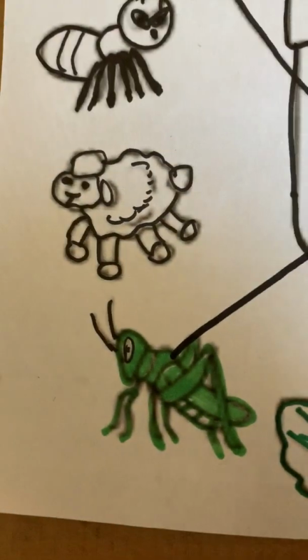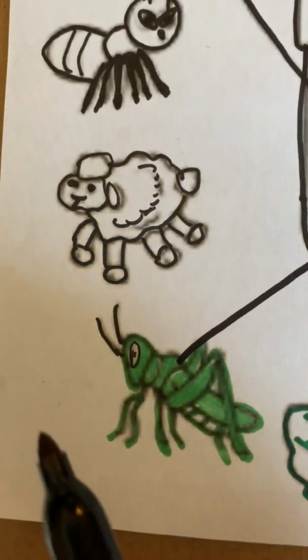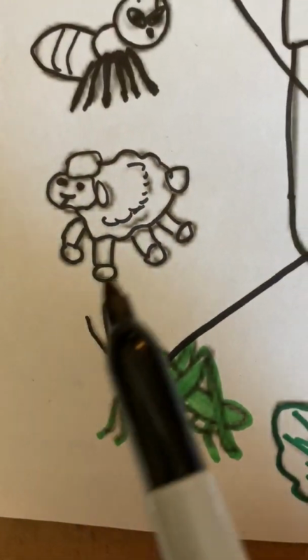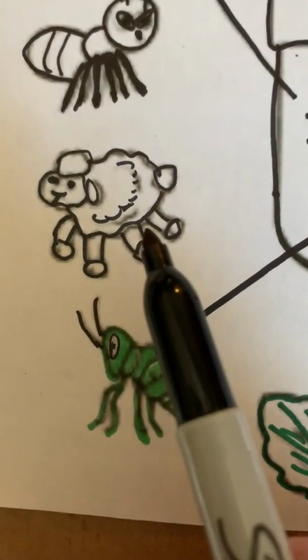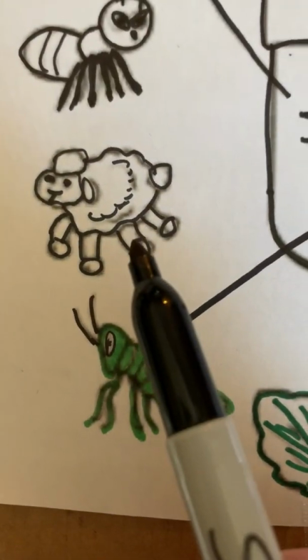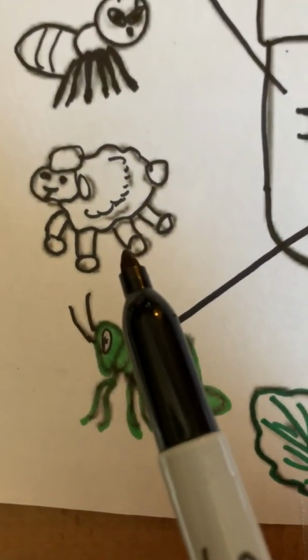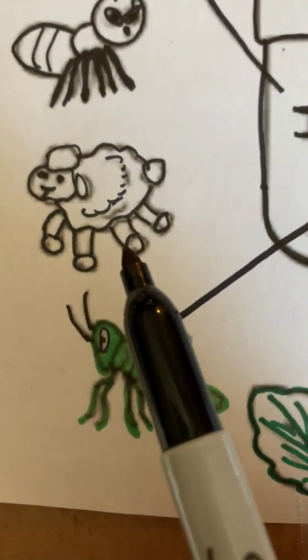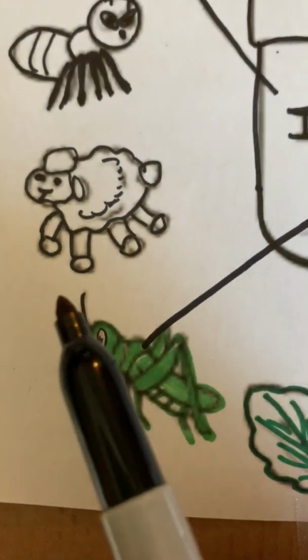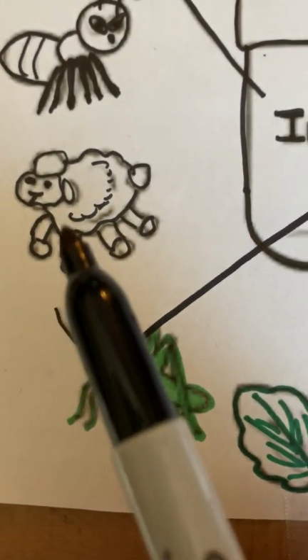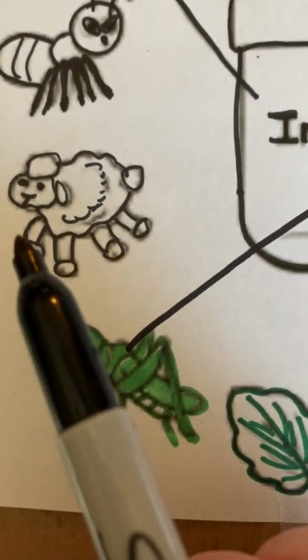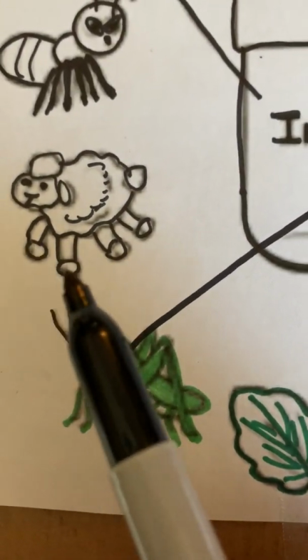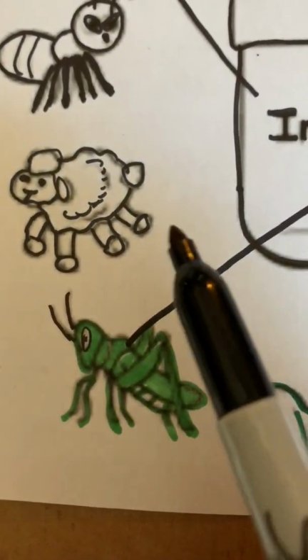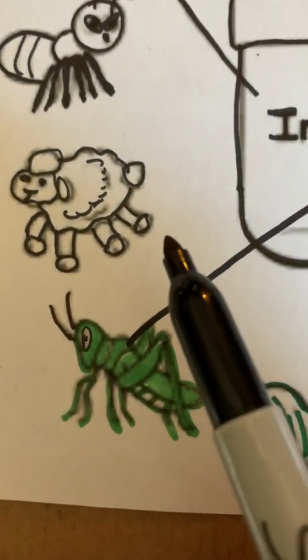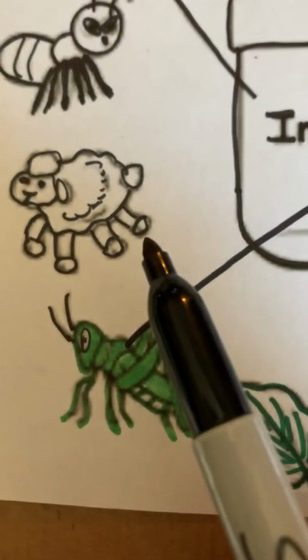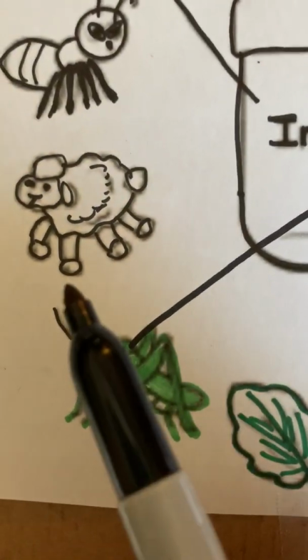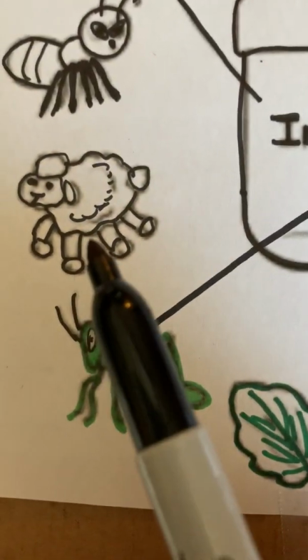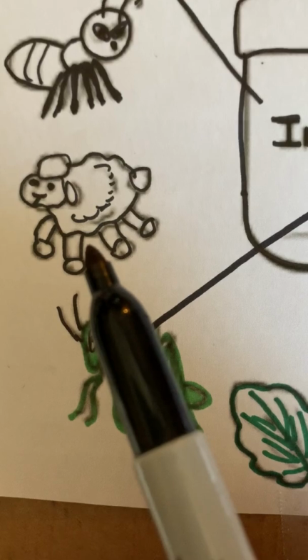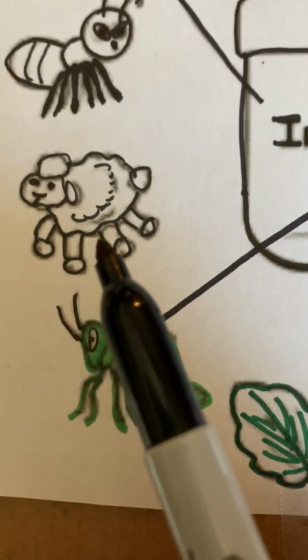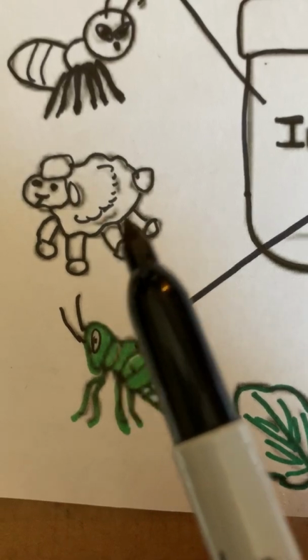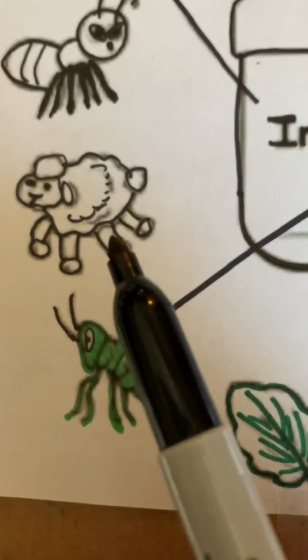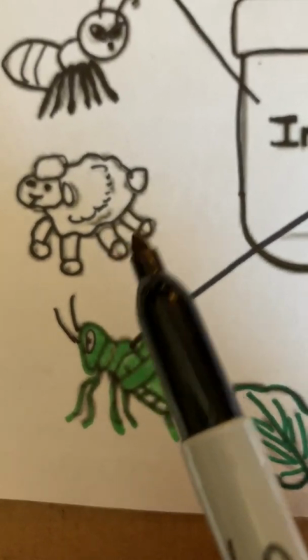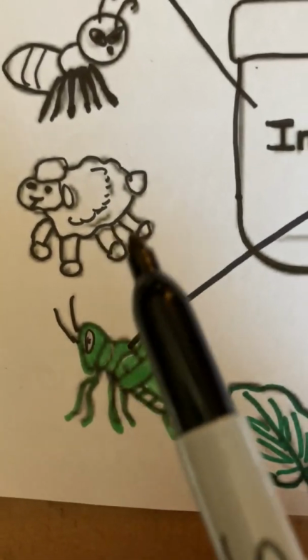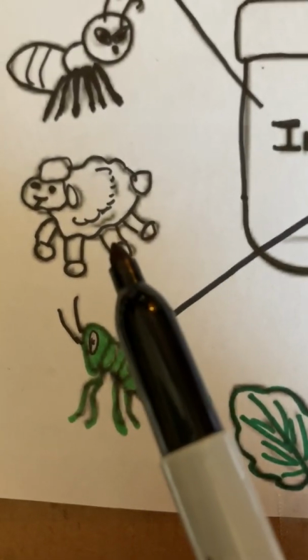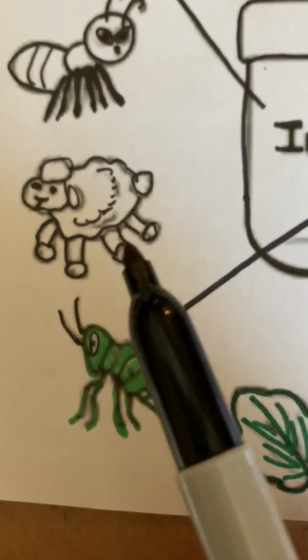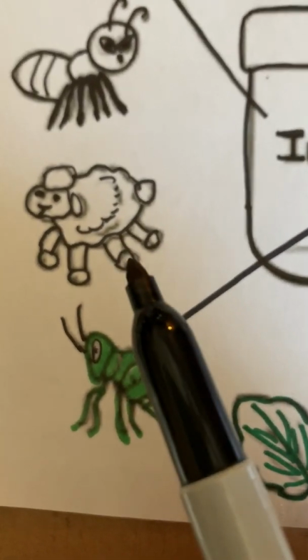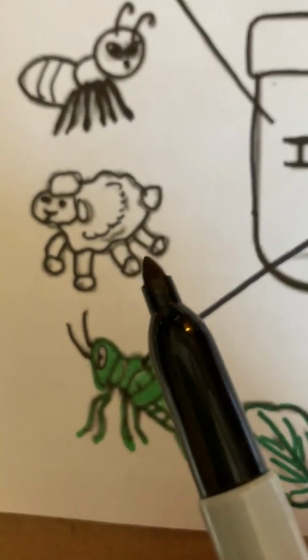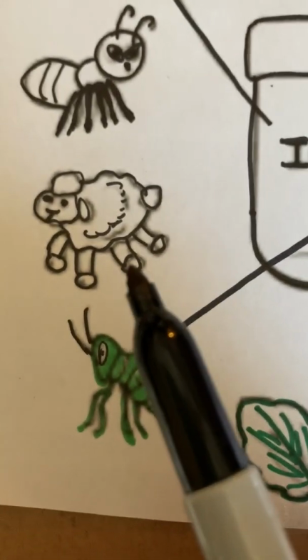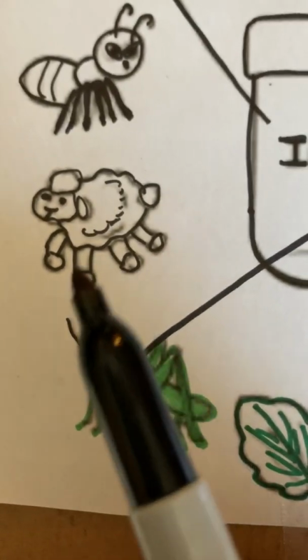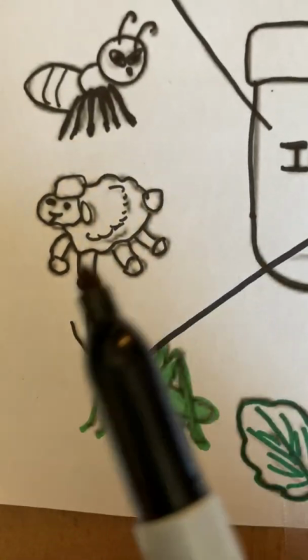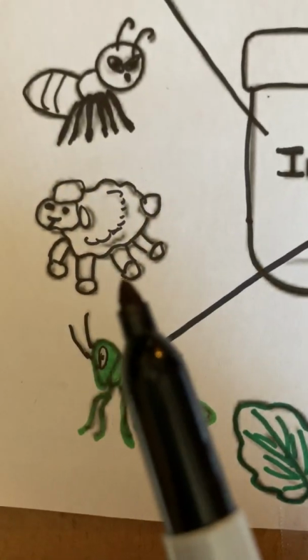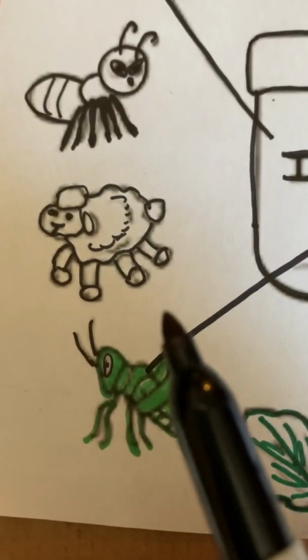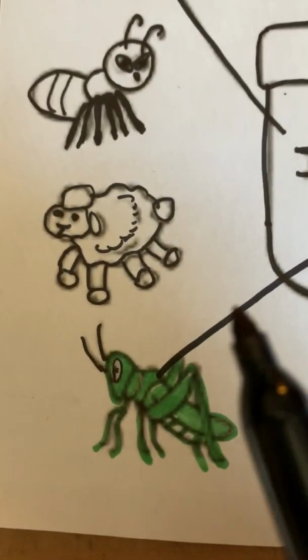Now we have a sheep. He only has four legs. We know the sheep goes on a farm or maybe in a zoo, so that's not an insect.